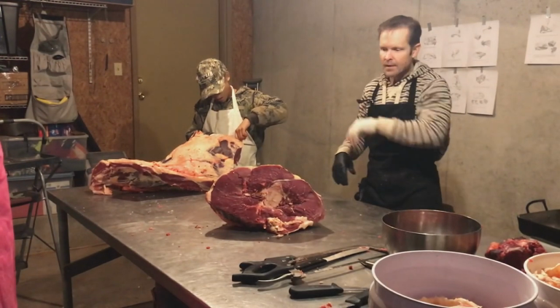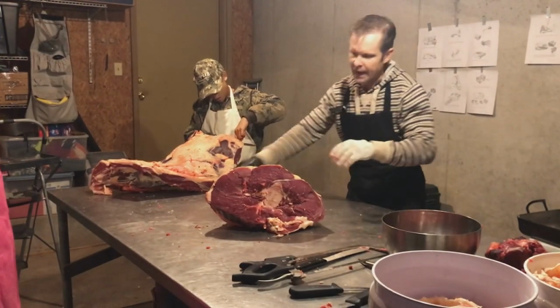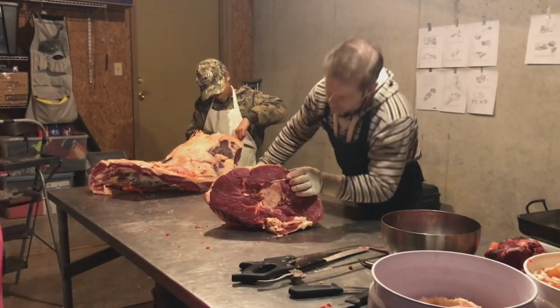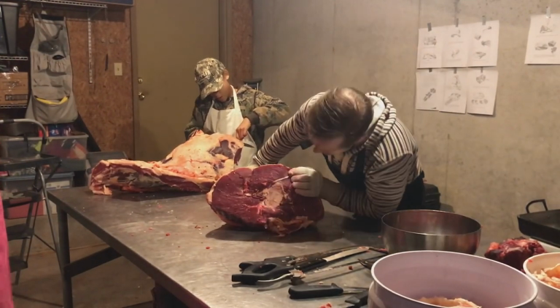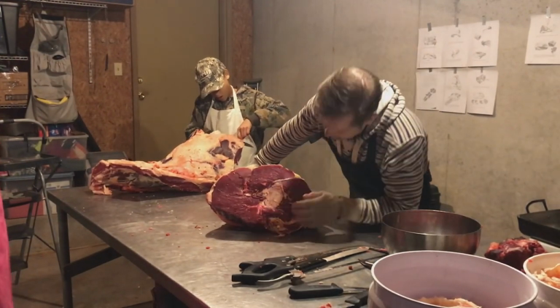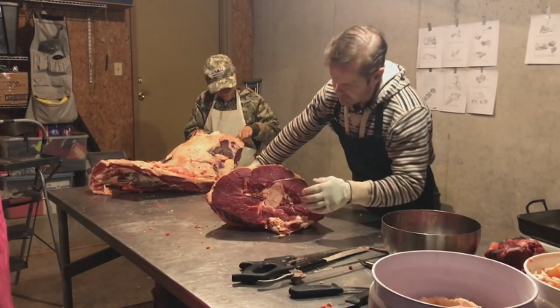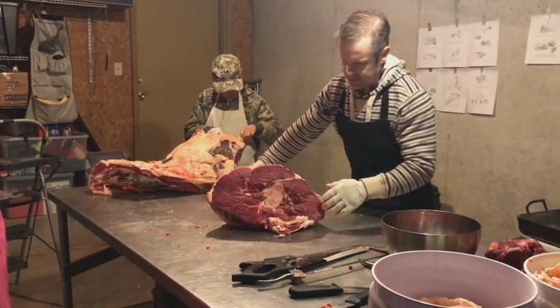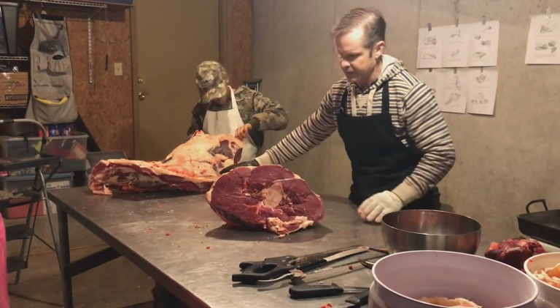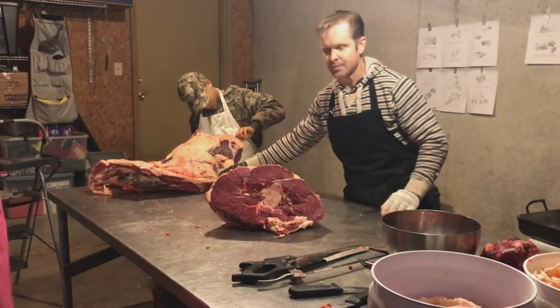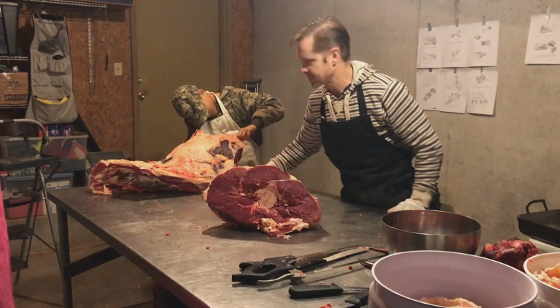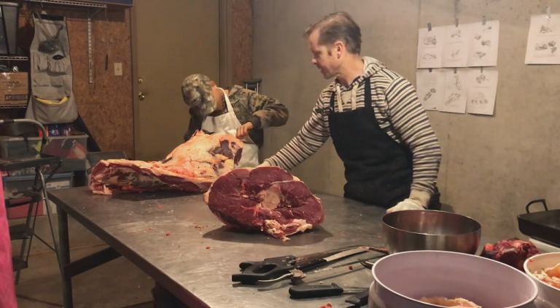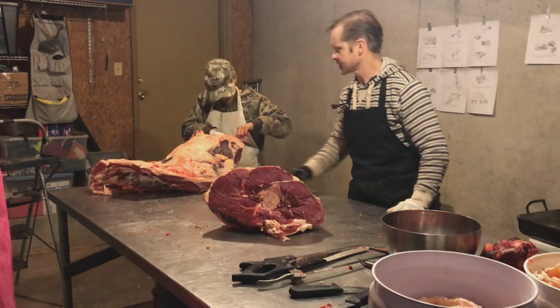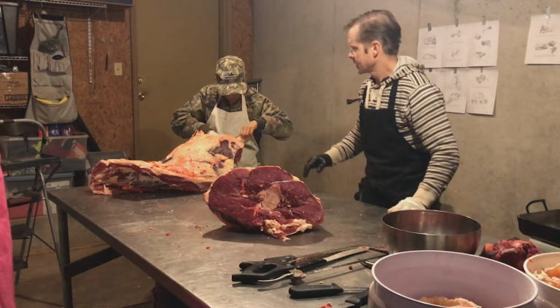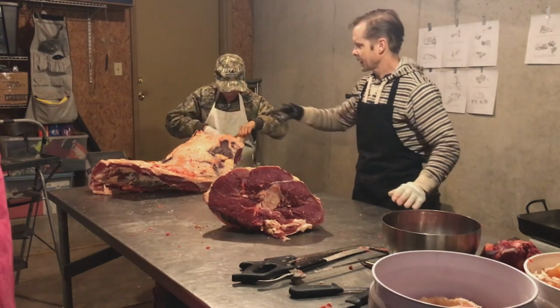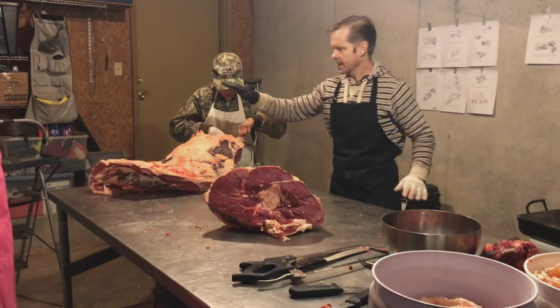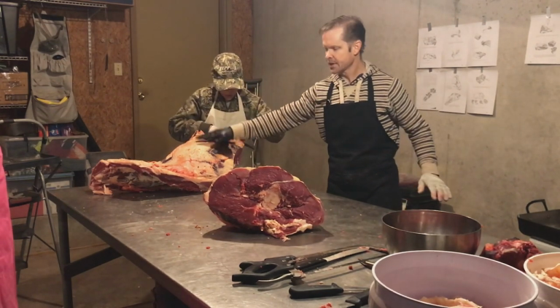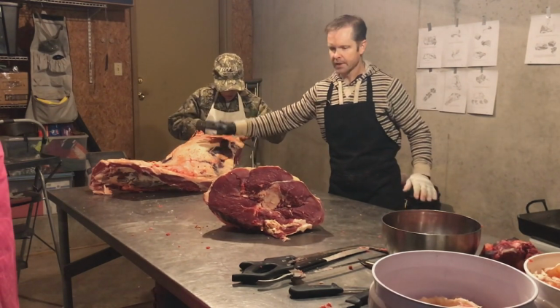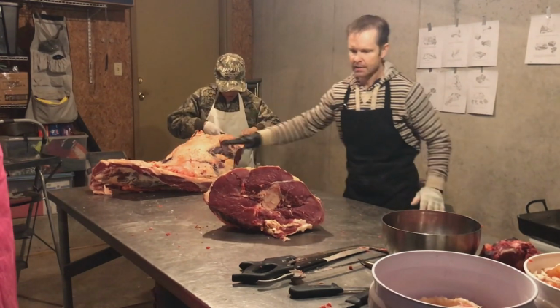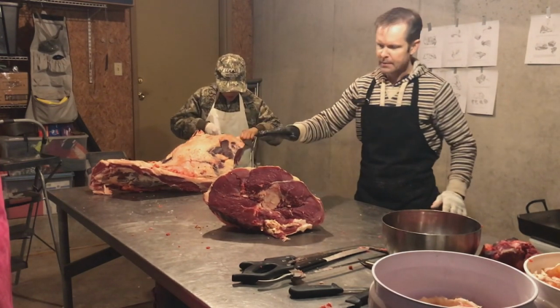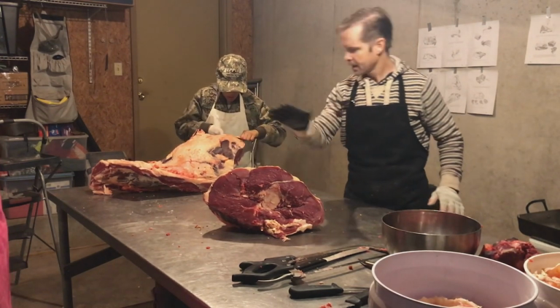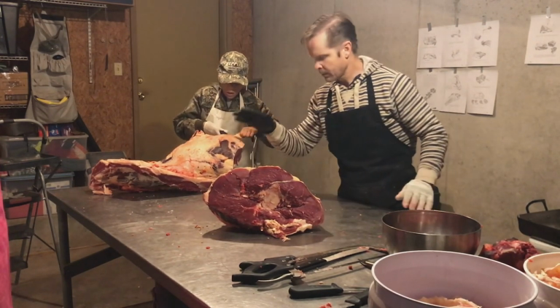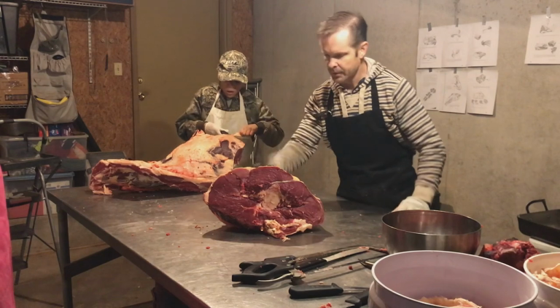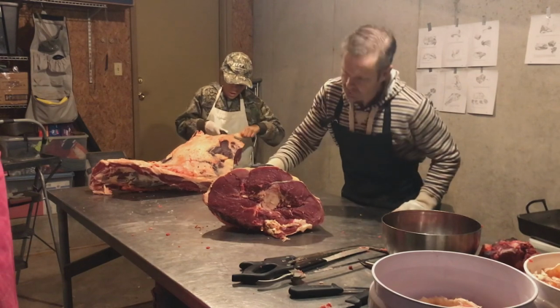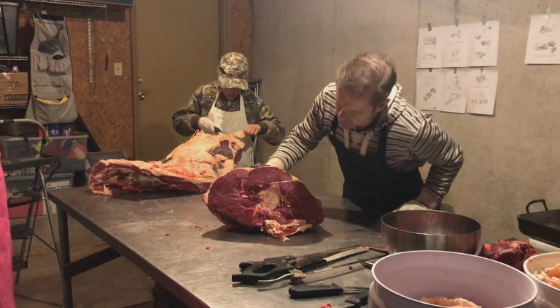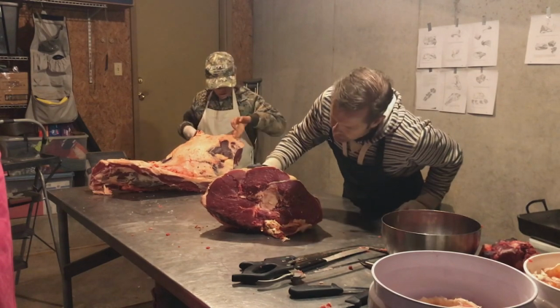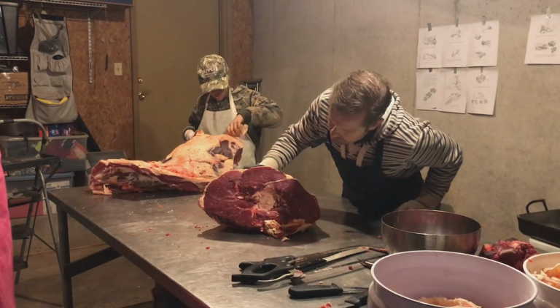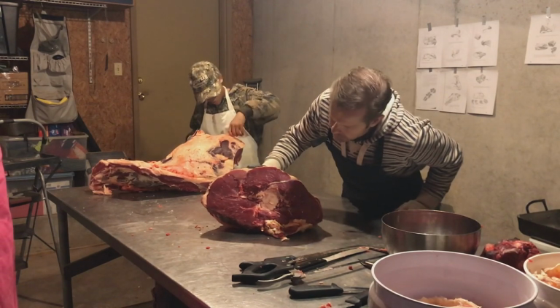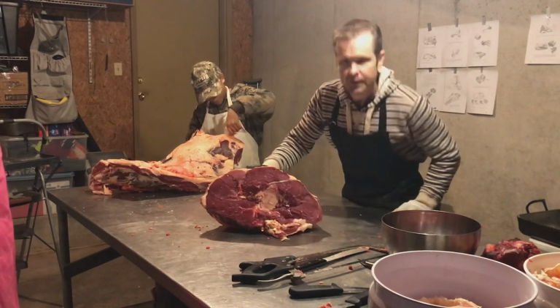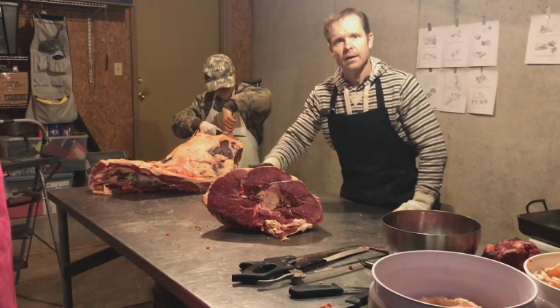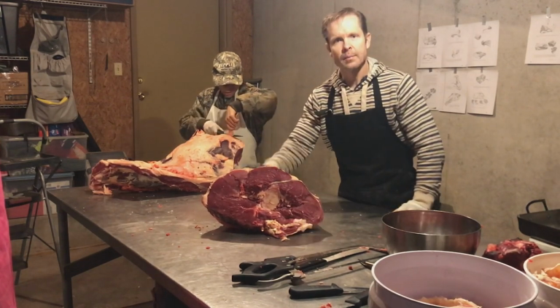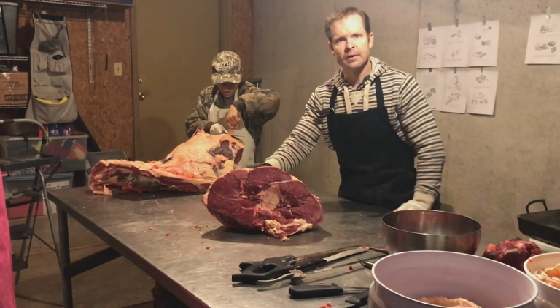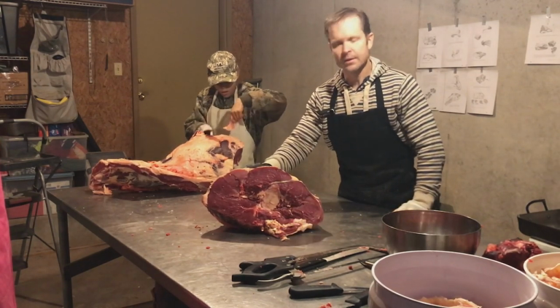We're on the hind quarter now, and we just cut in front of the H bone, which is the pelvis. We've got our steaks over here and our rump roasts over here. We'll keep on moving and see what we can do.